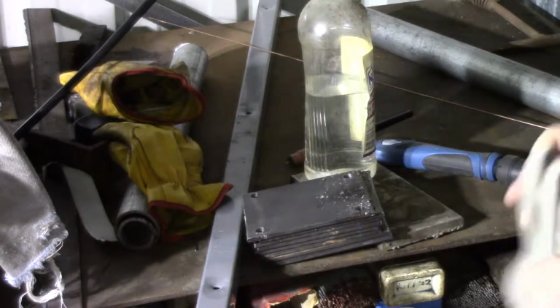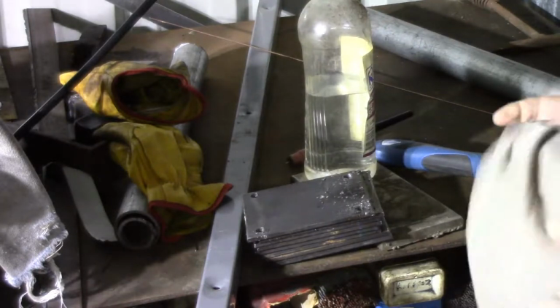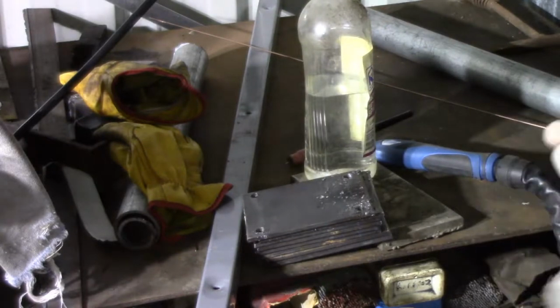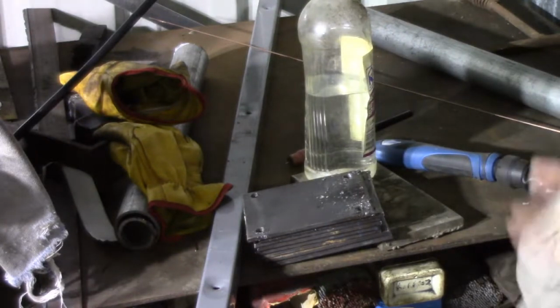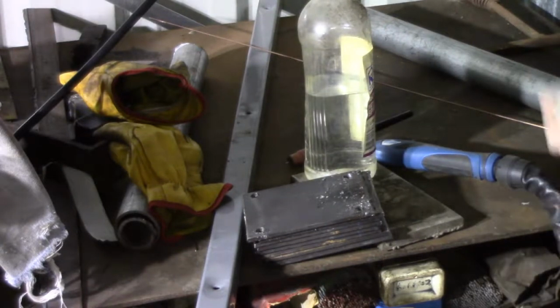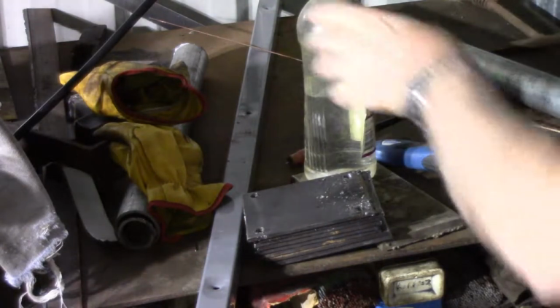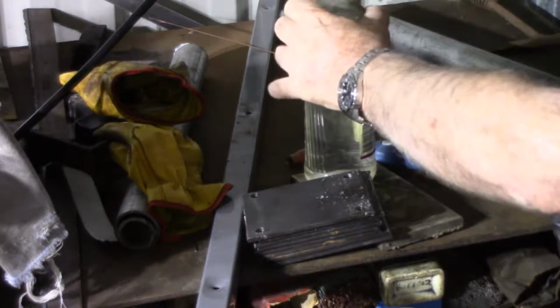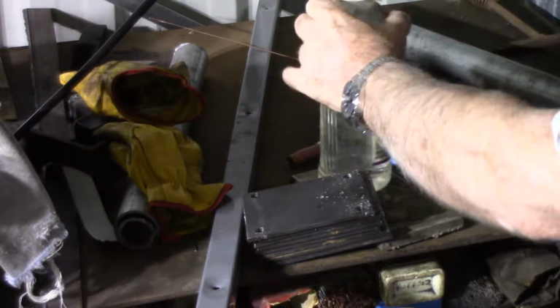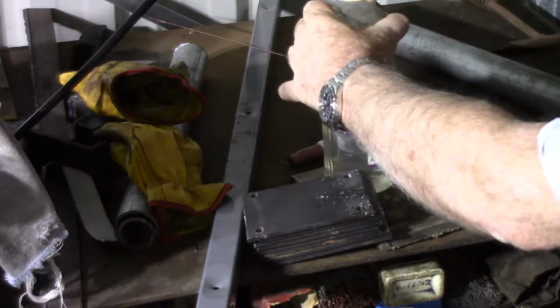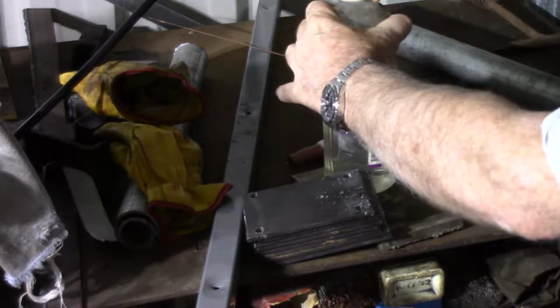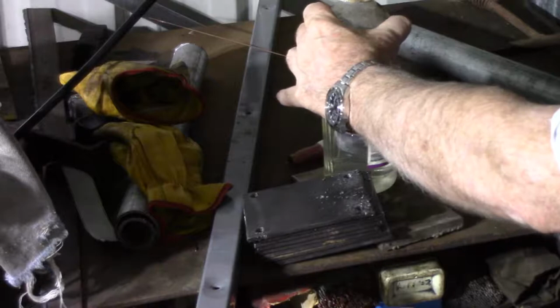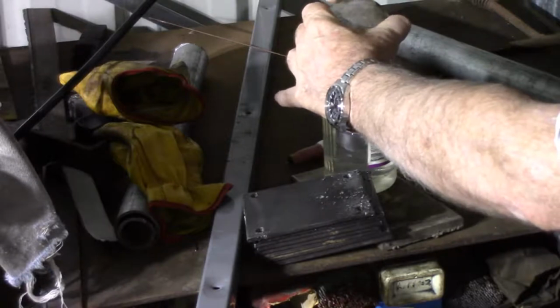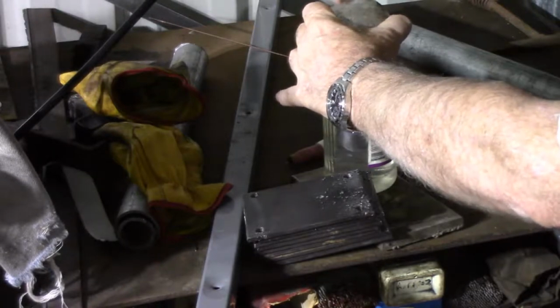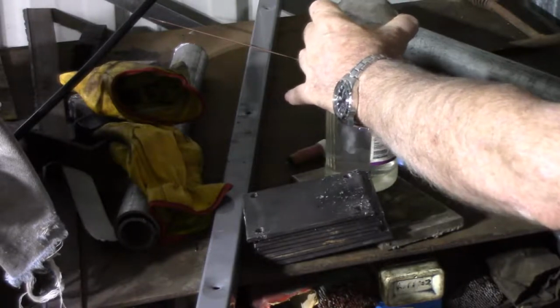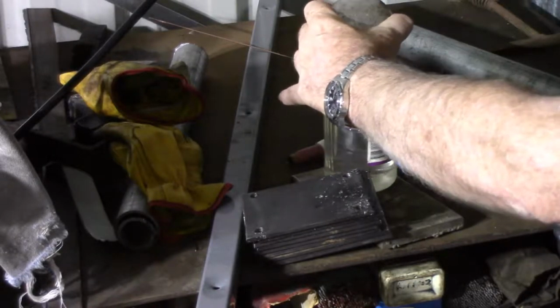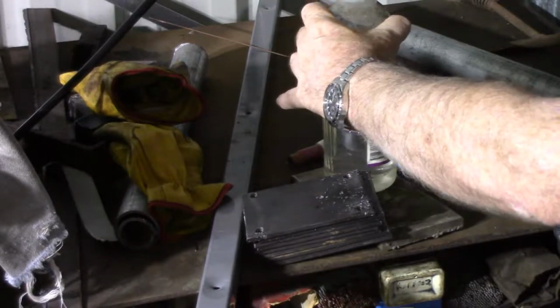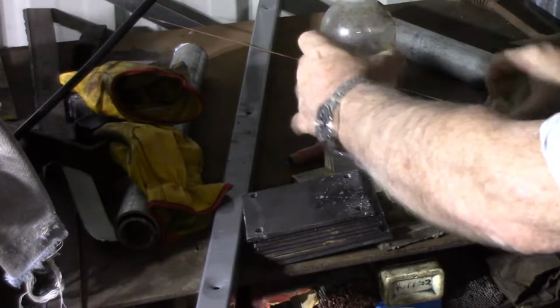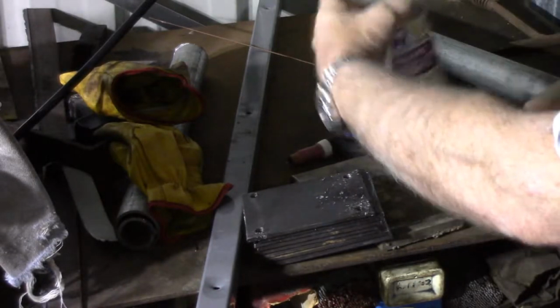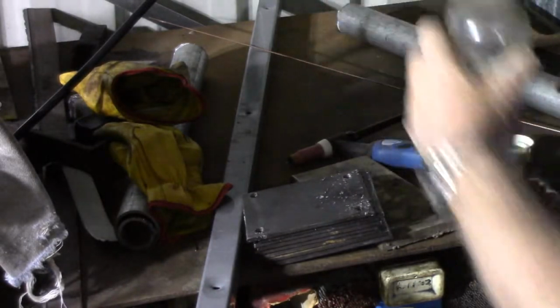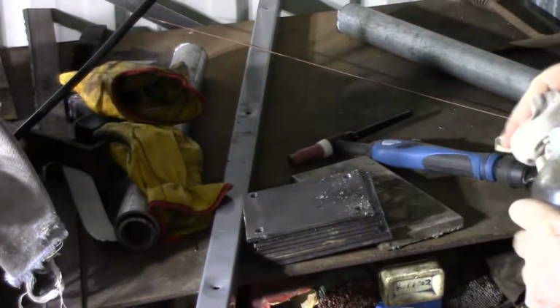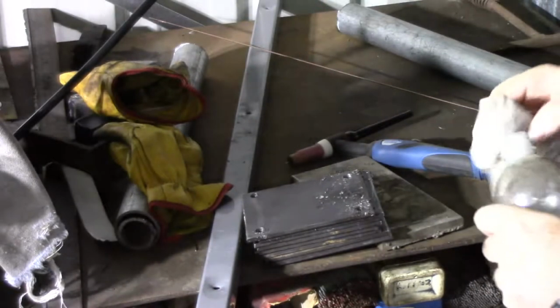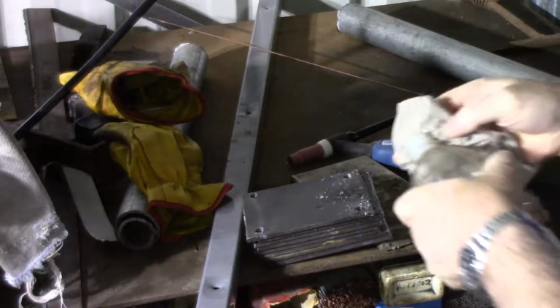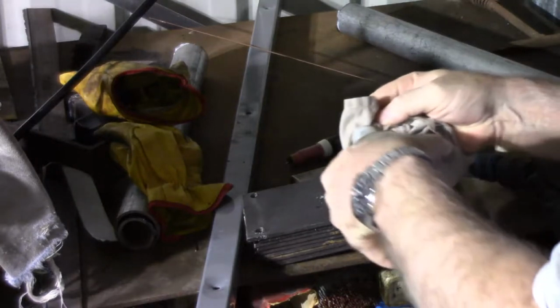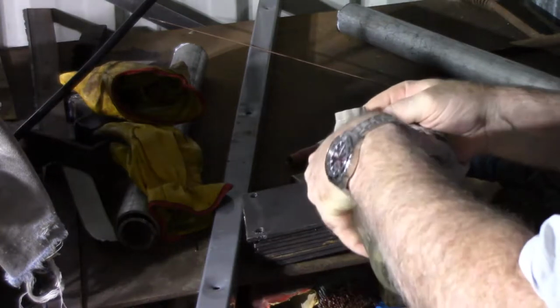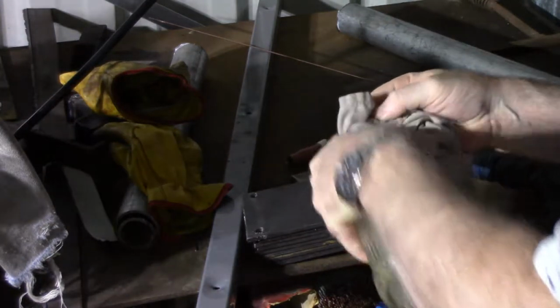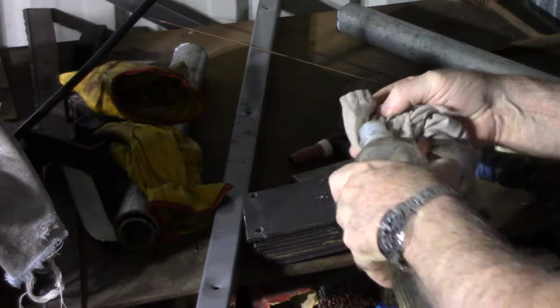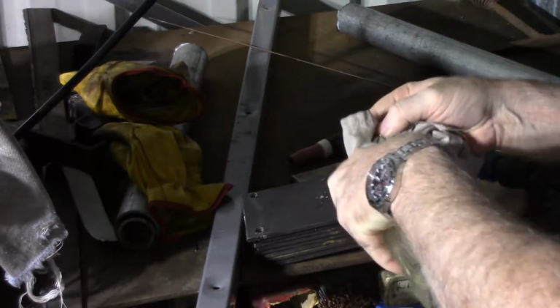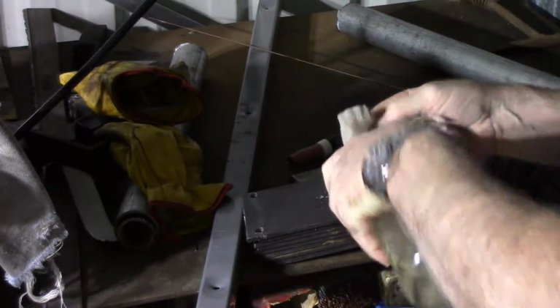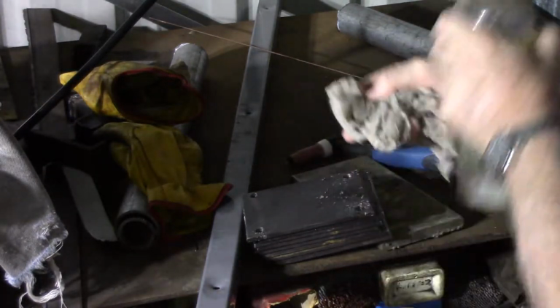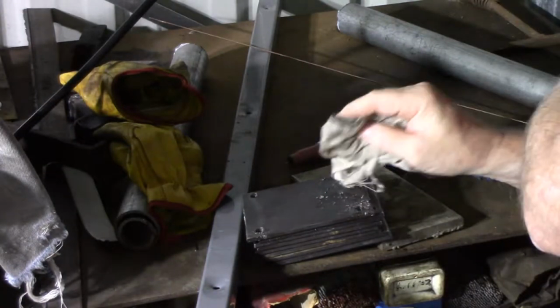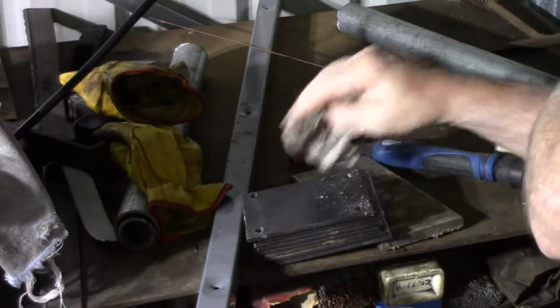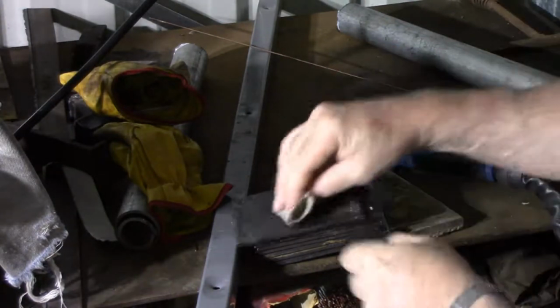I've got some oil on these plates that I'm going to use for the casters, and I can't shift it with the acetone, so I'm going to try a bit of methylated spirits. Hopefully that will clean them up enough to weld.